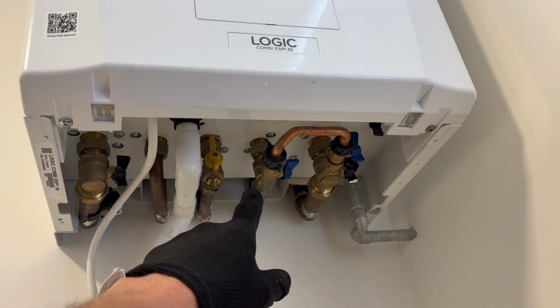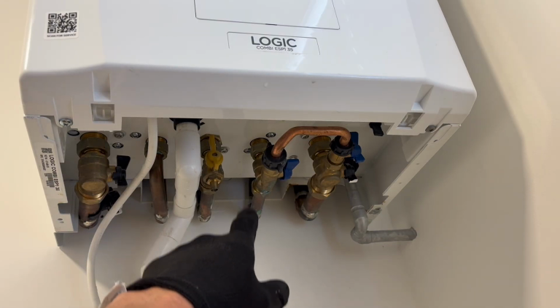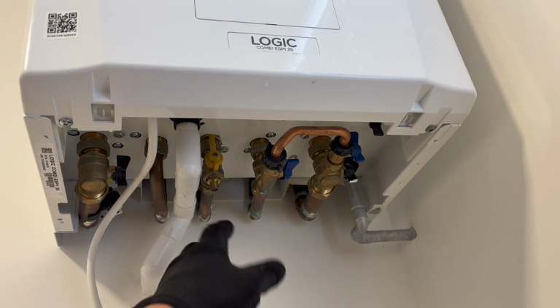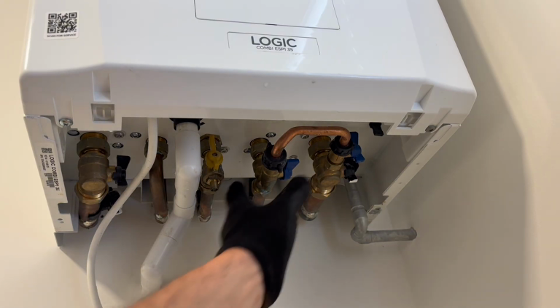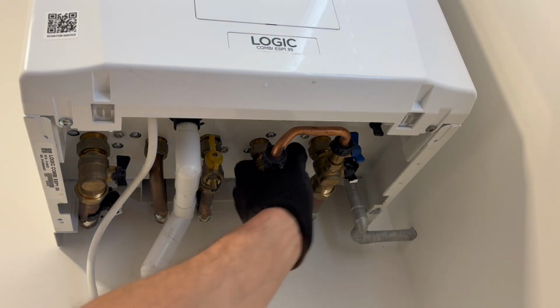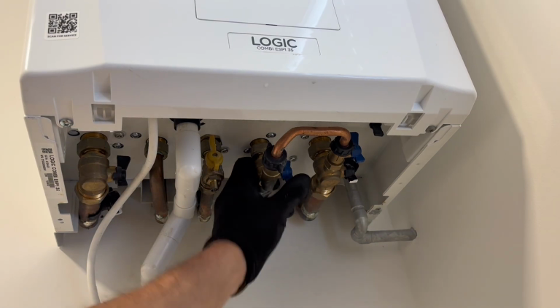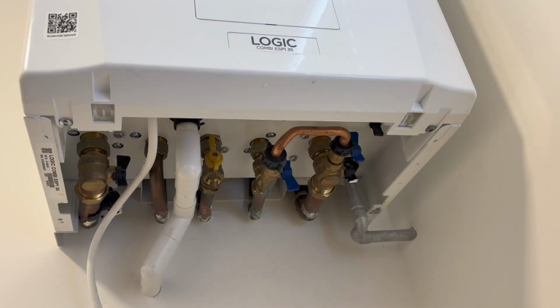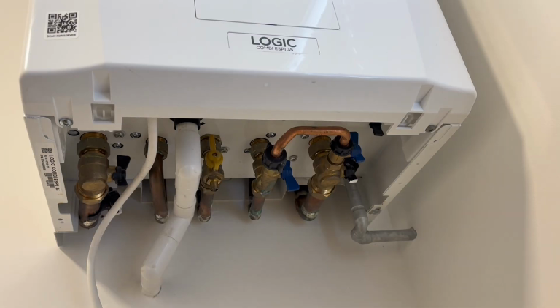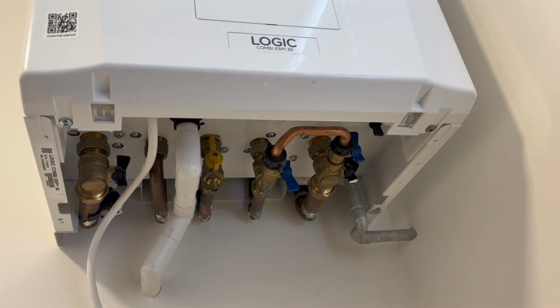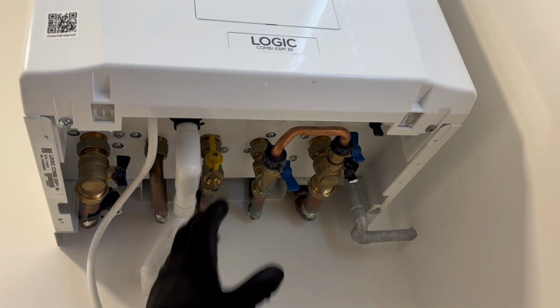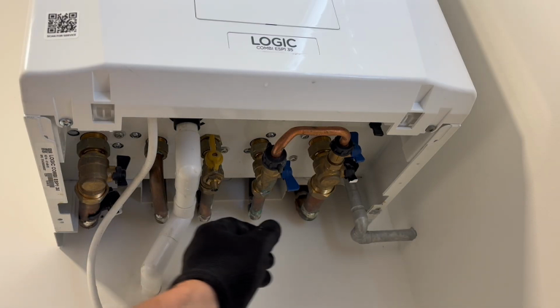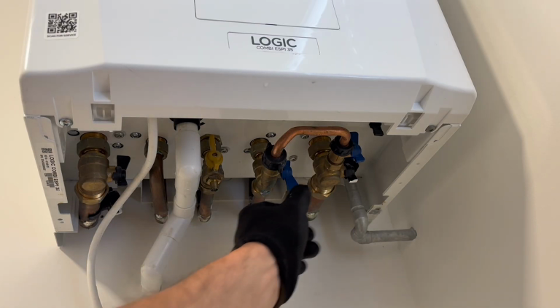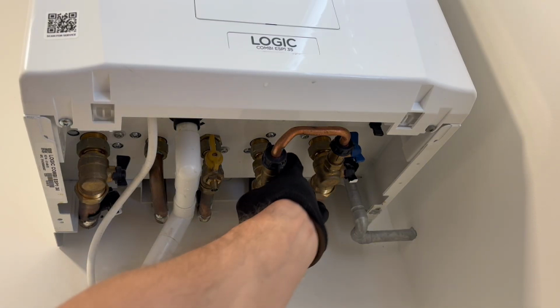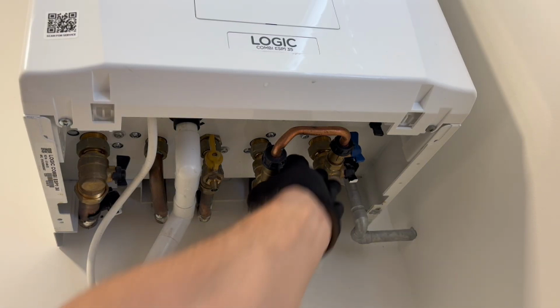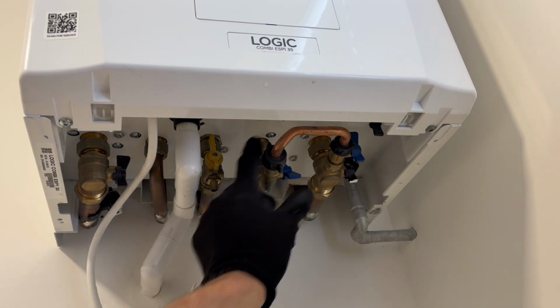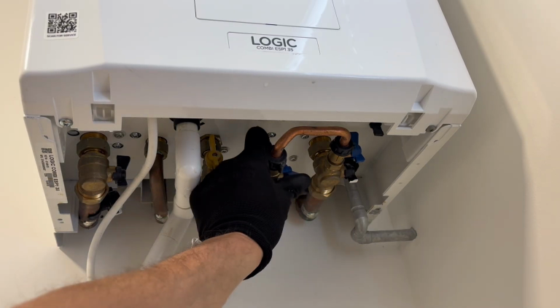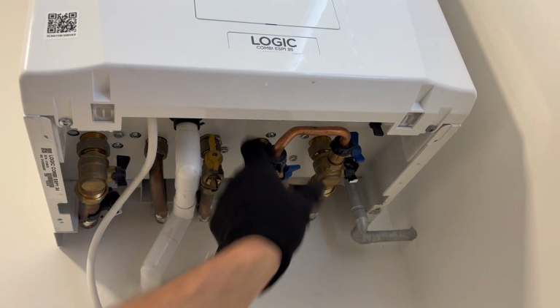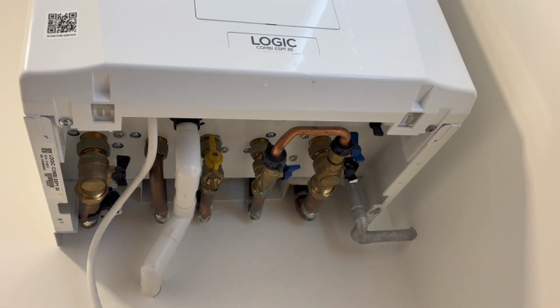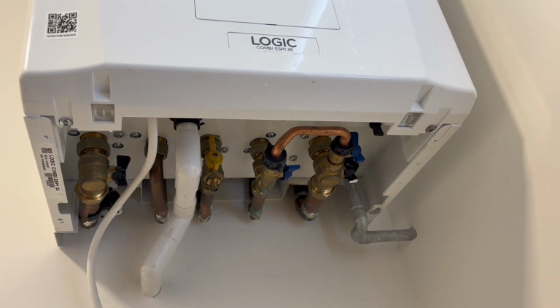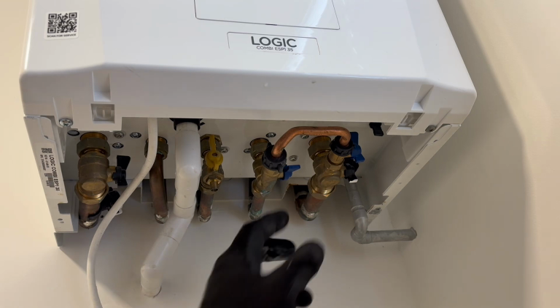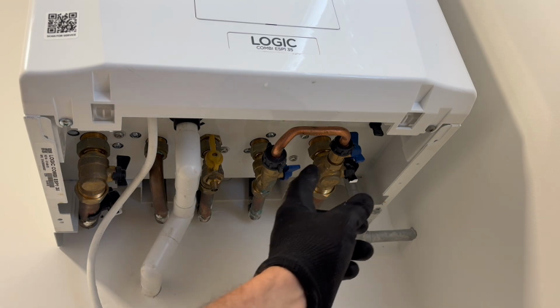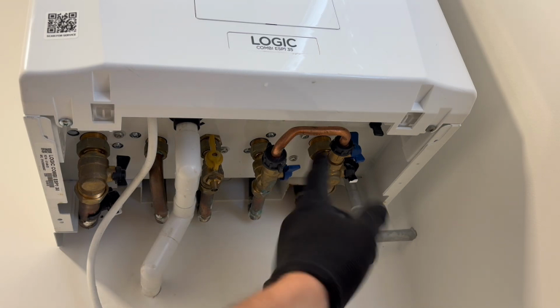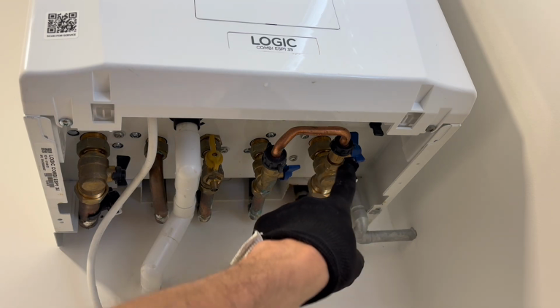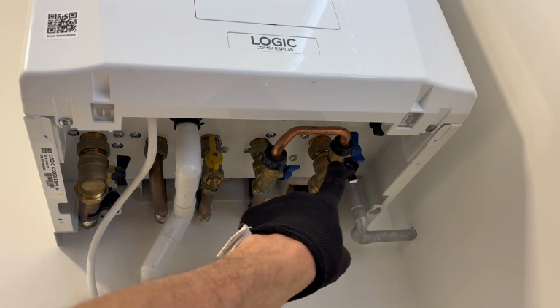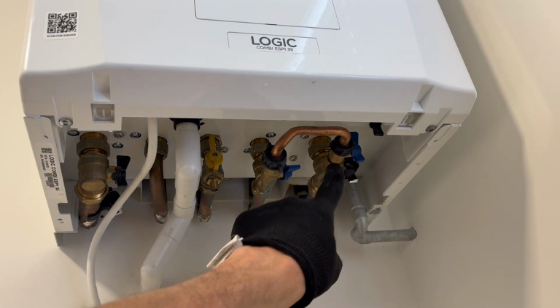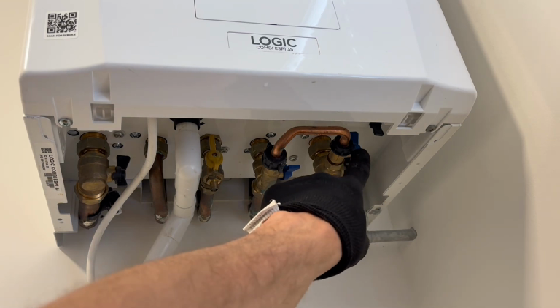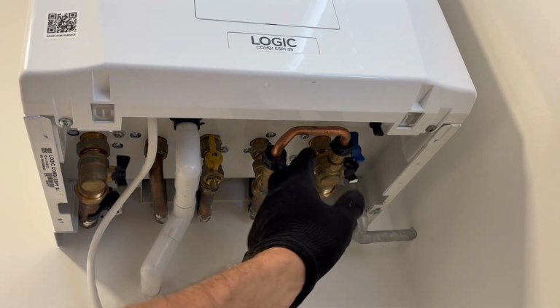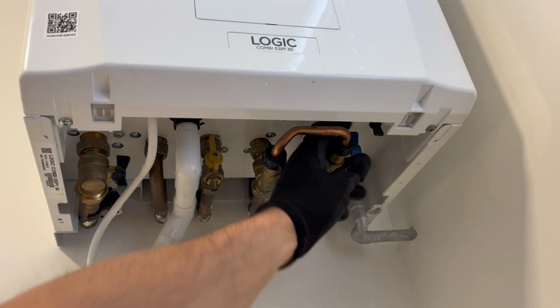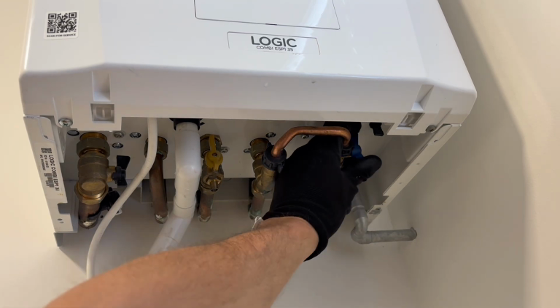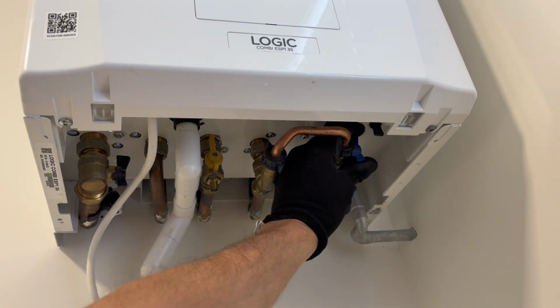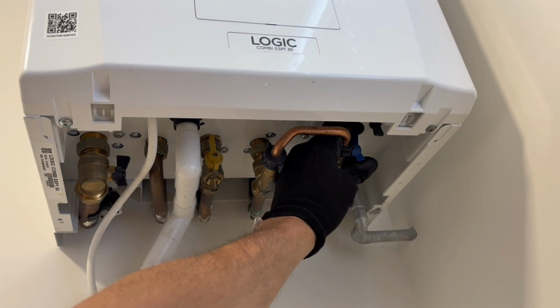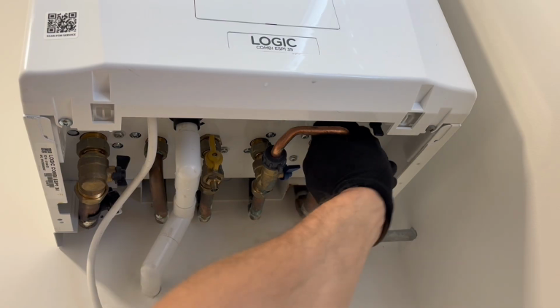To re-pressurize the boiler, simply open up that valve and do the same with this valve, but do this slowly - you'll hear a hissing noise.